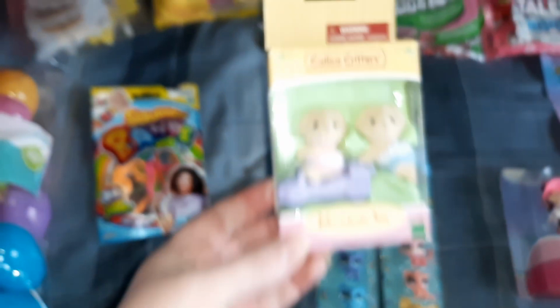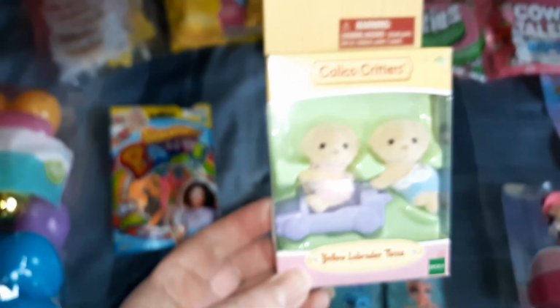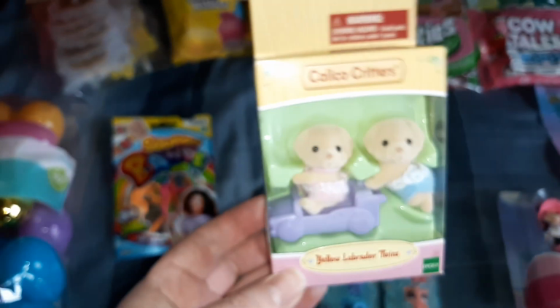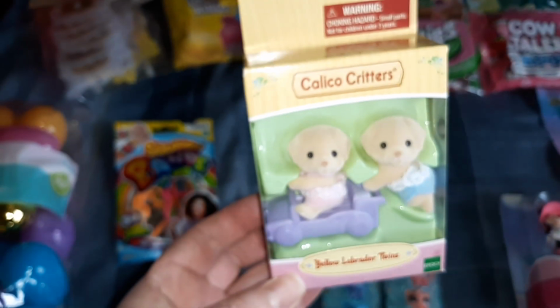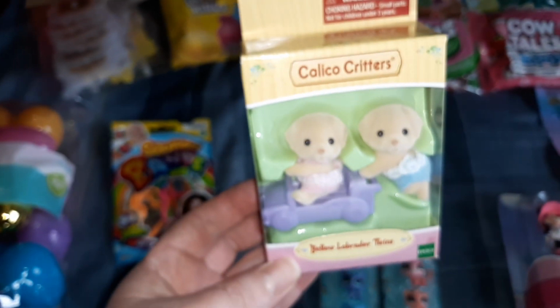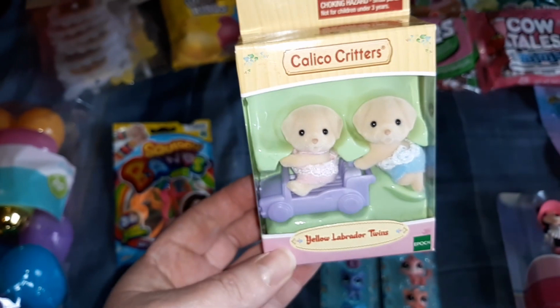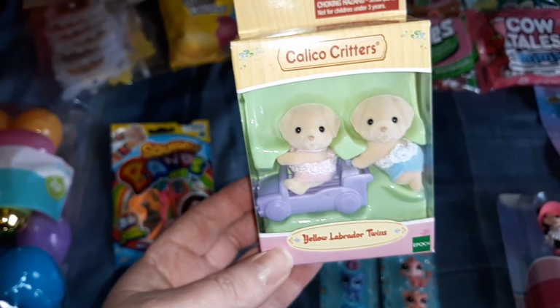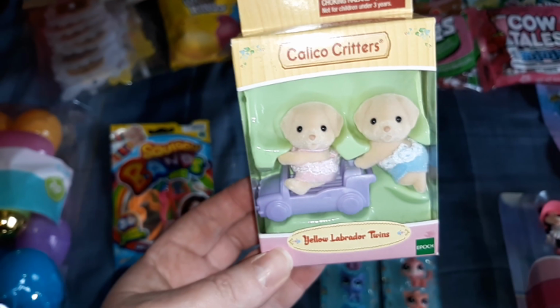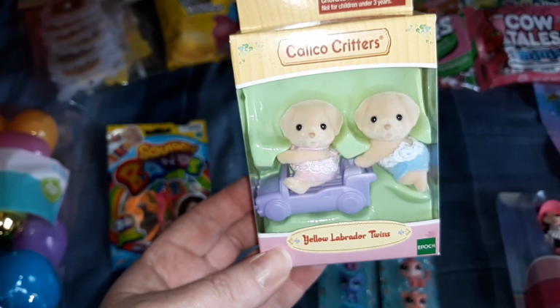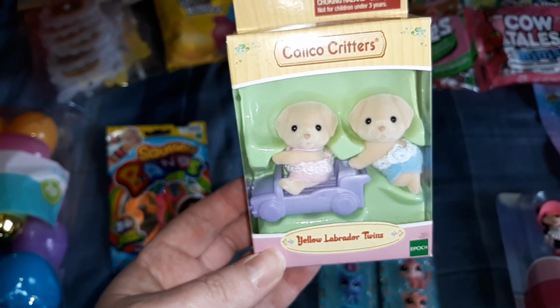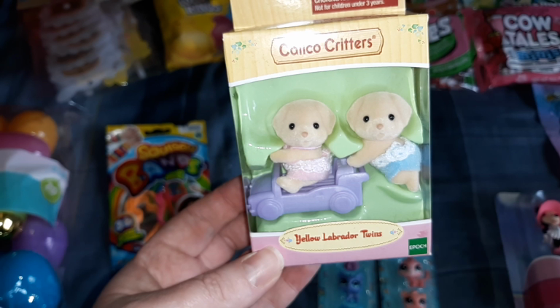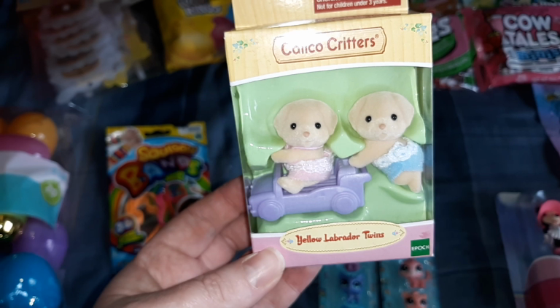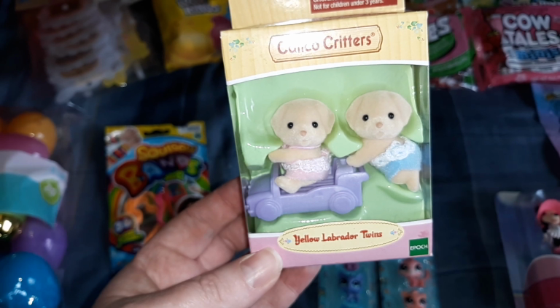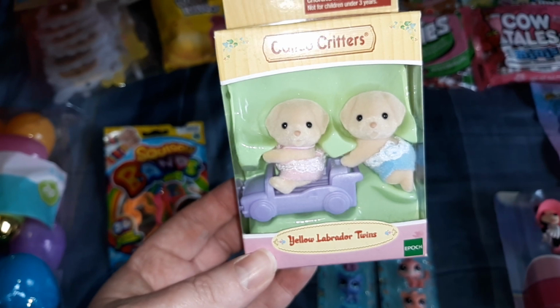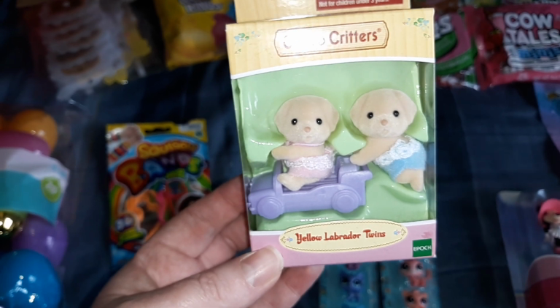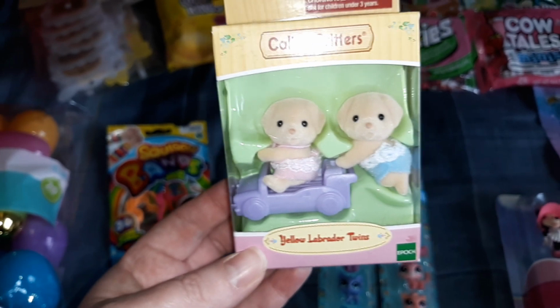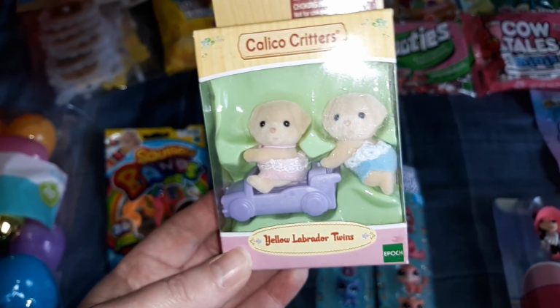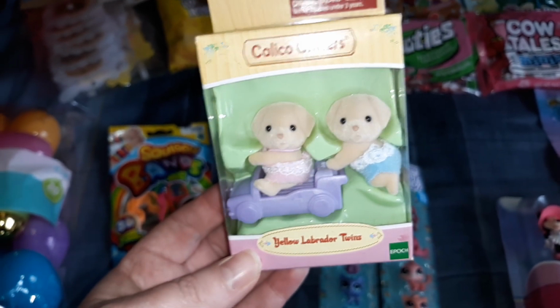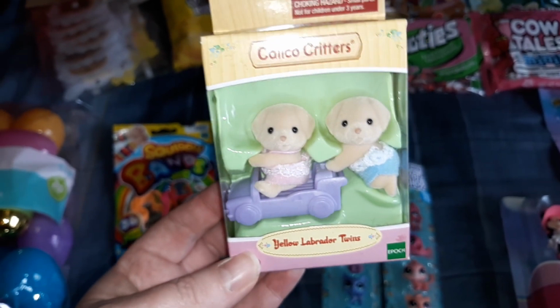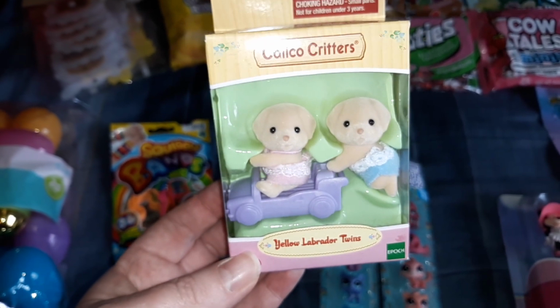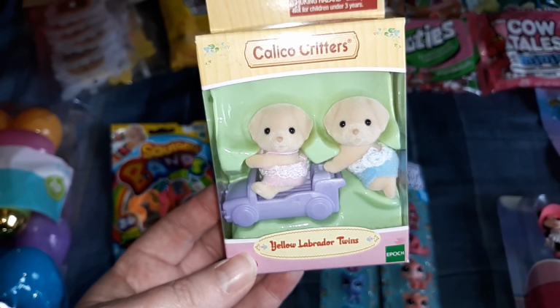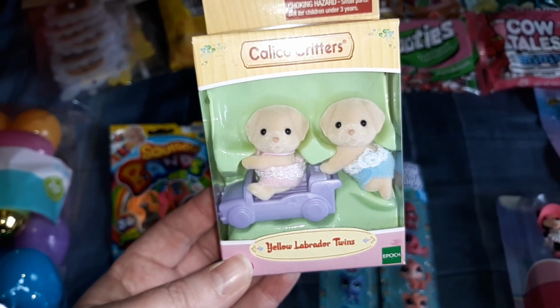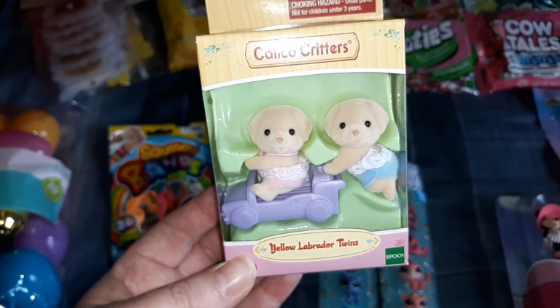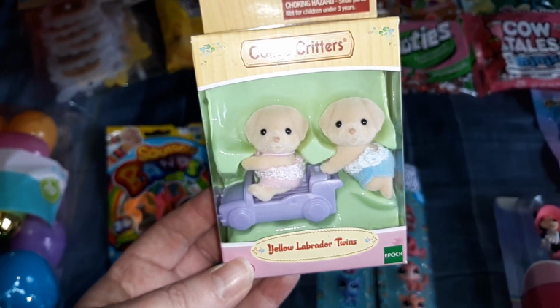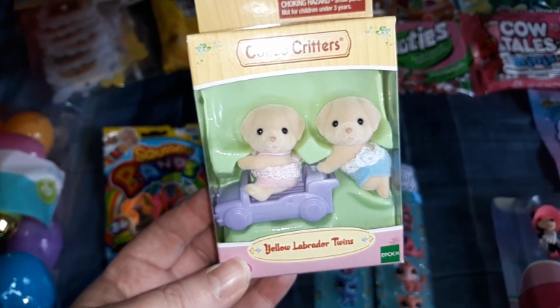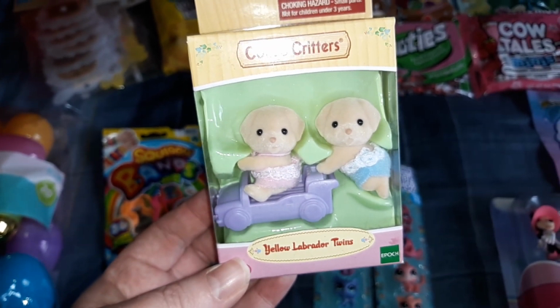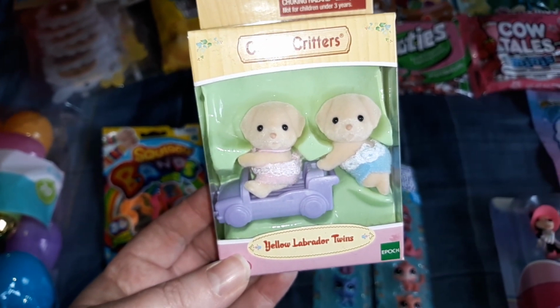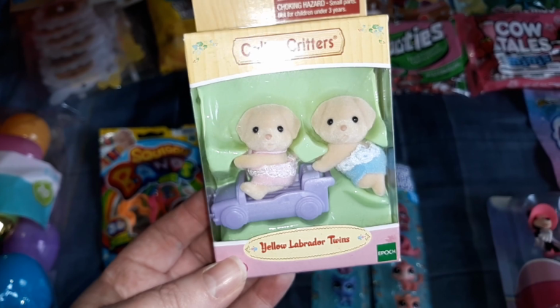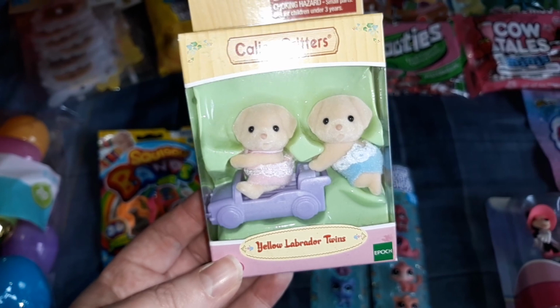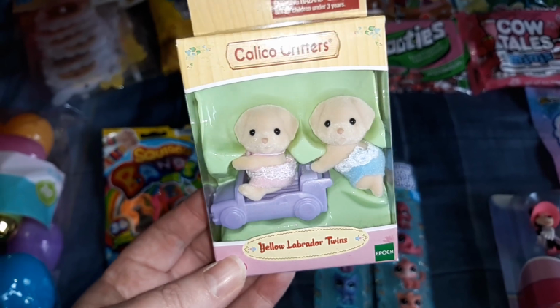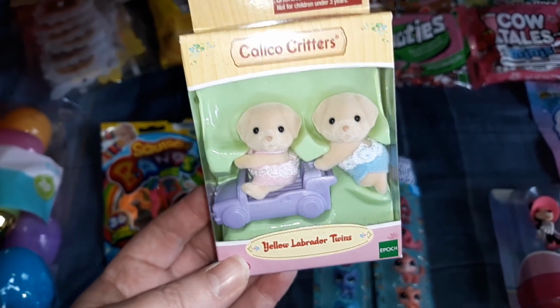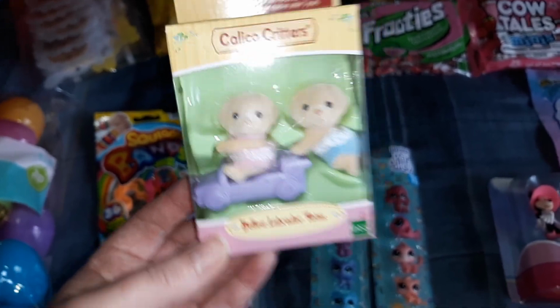I also got these Calico Critters Yellow Labrador Twins. I'll just split this in half — one of them will get the girl with the car and one of them will get the boy.